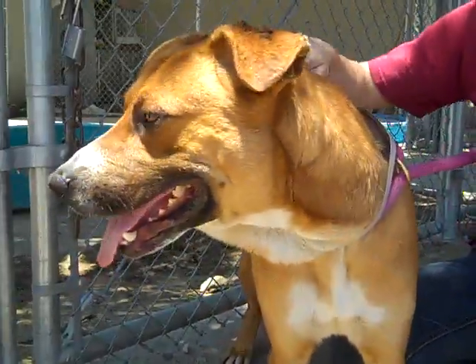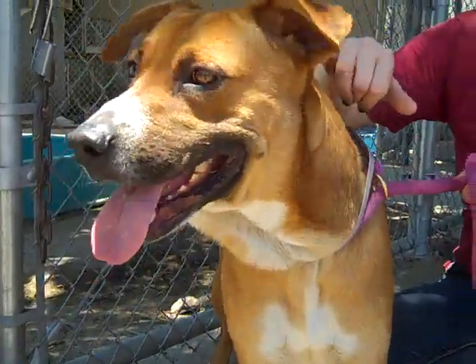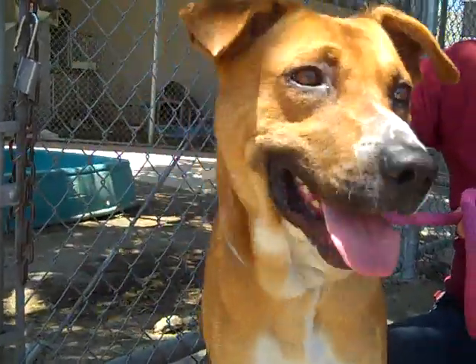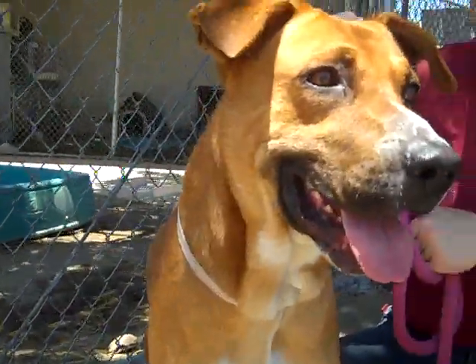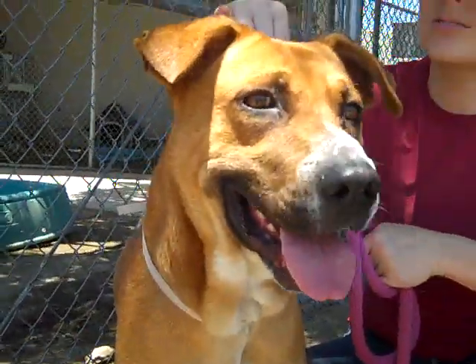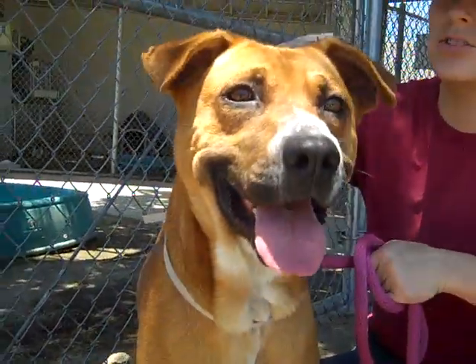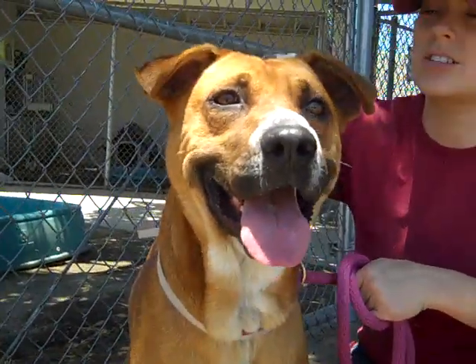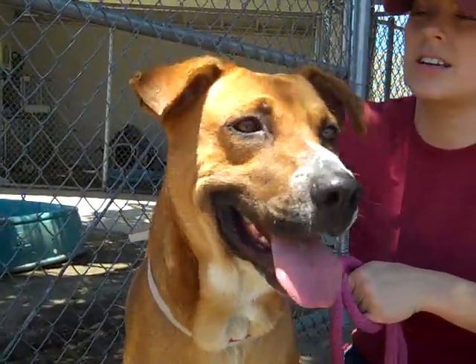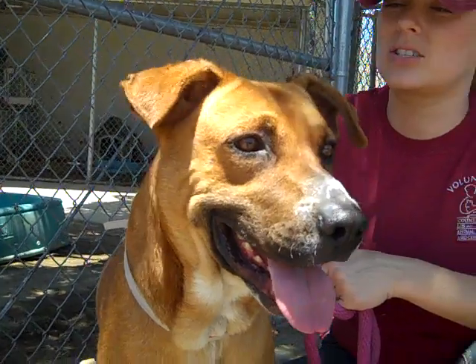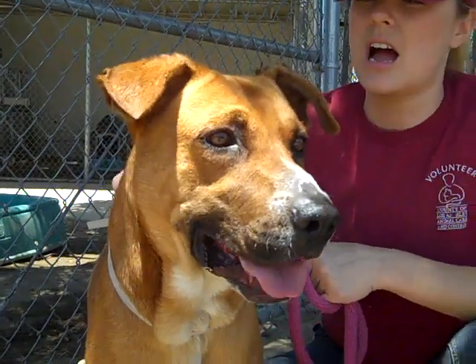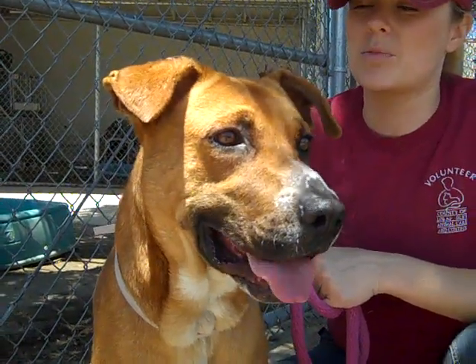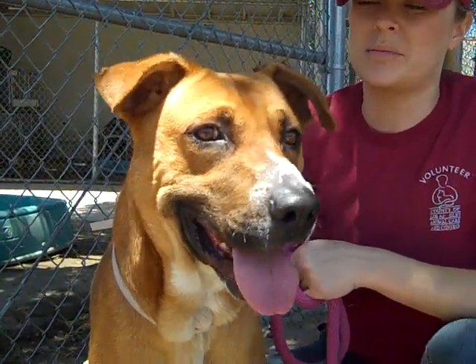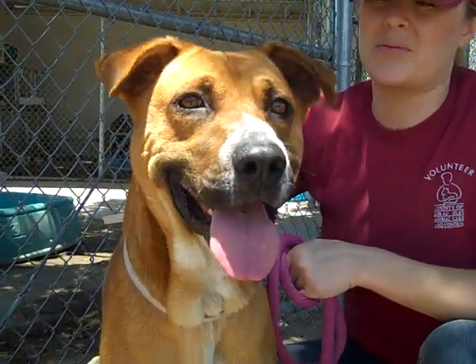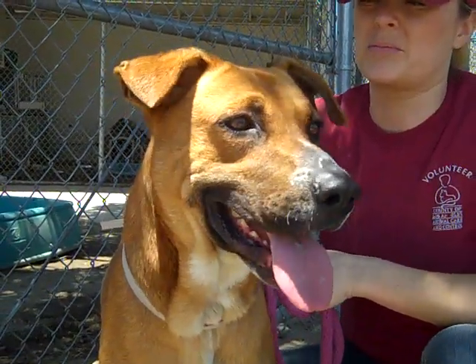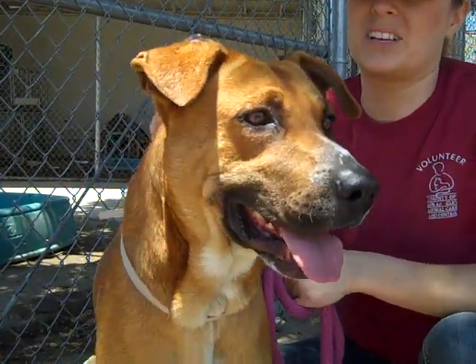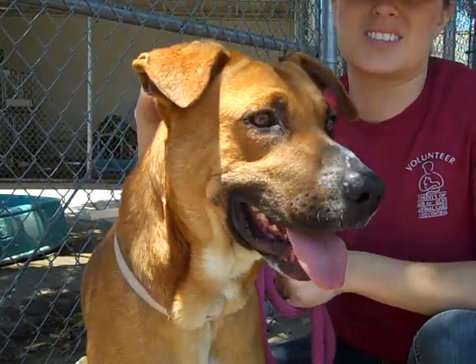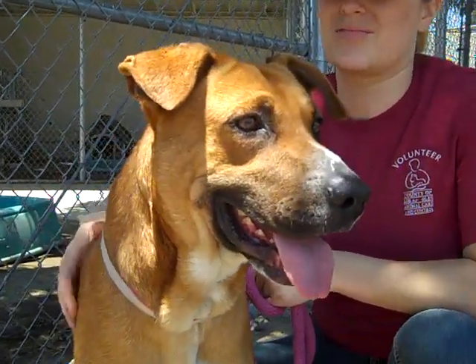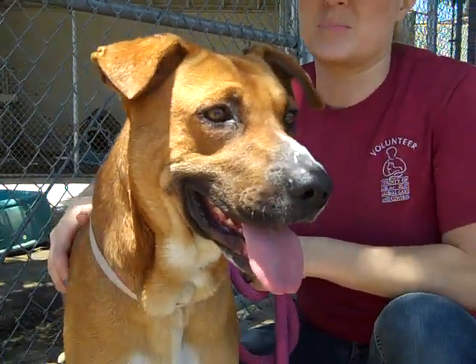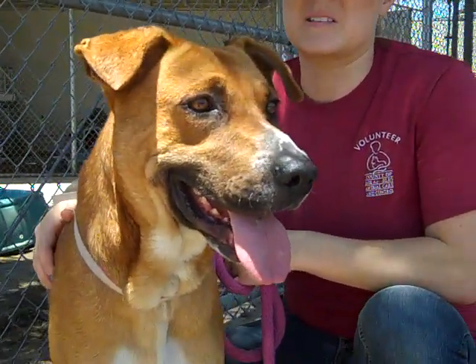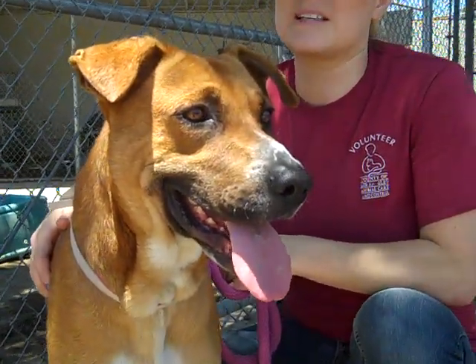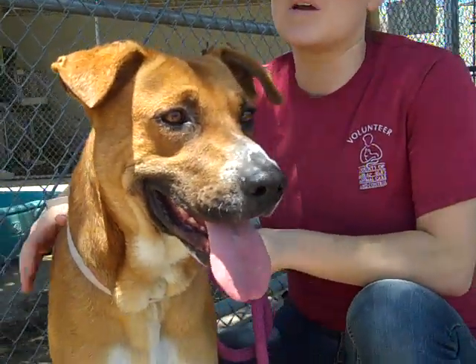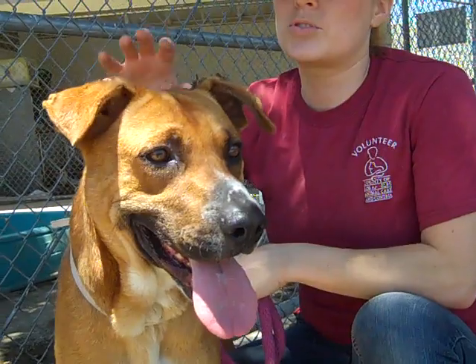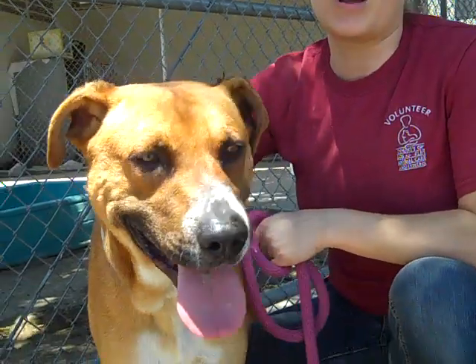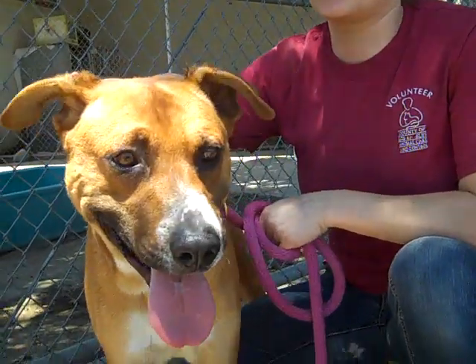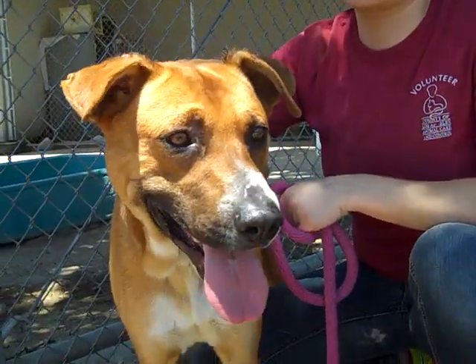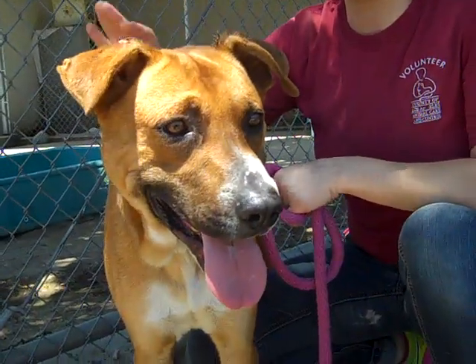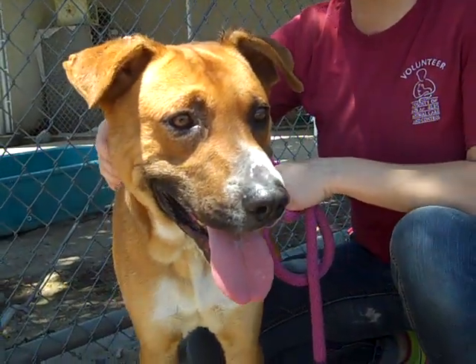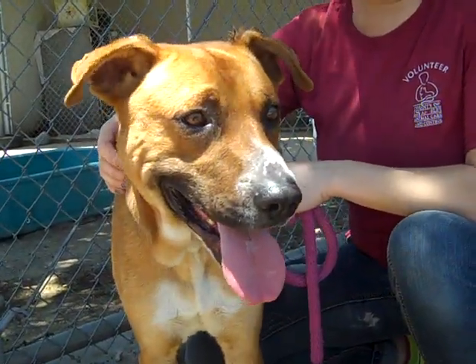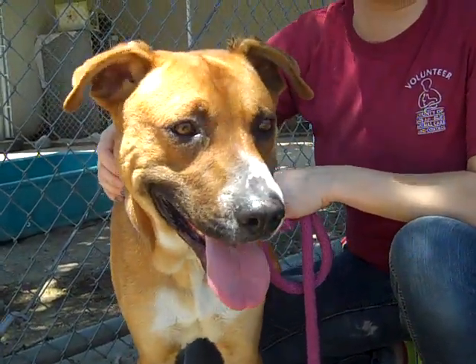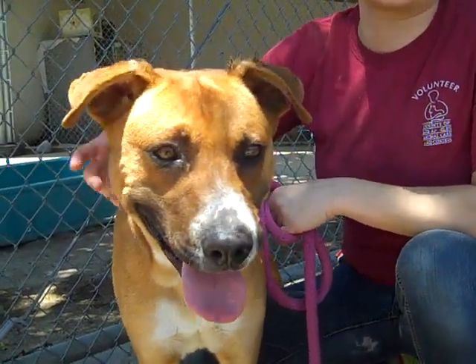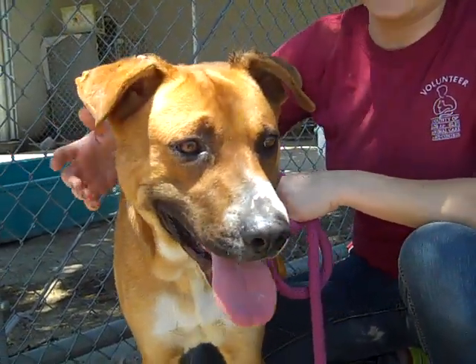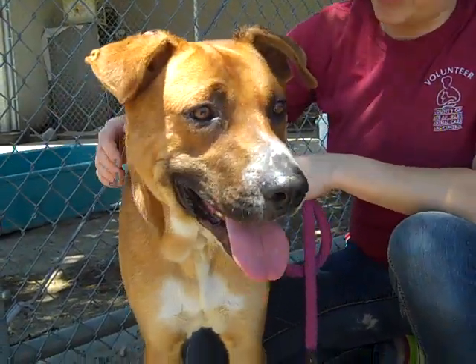He has some ulcerations on his ears which probably came from fleas or just being outside, so we've treated that — not a big deal. He's just had nobody taking care of him.